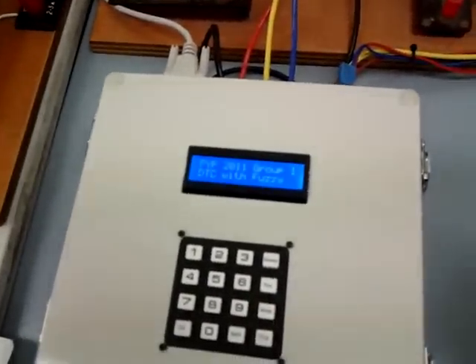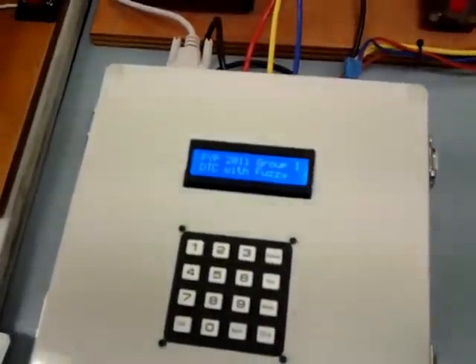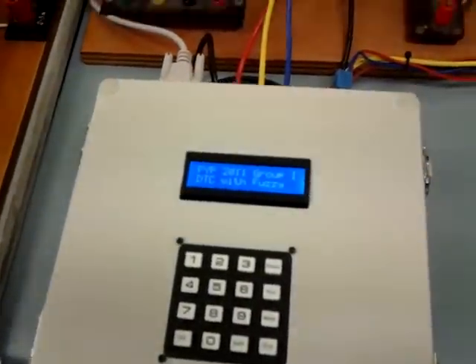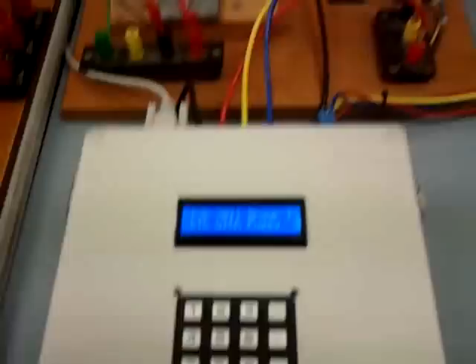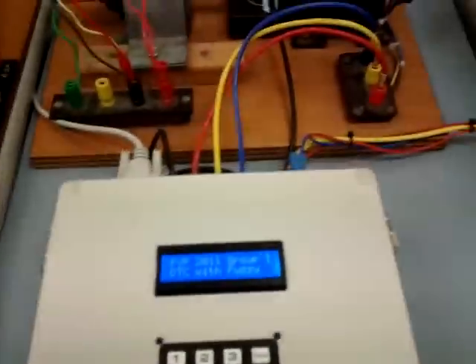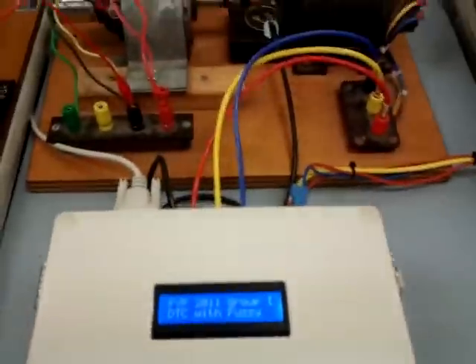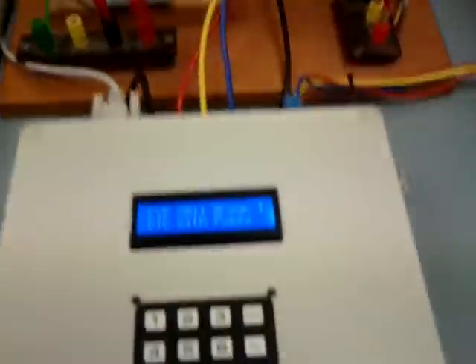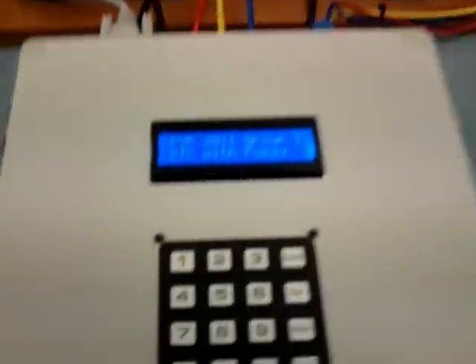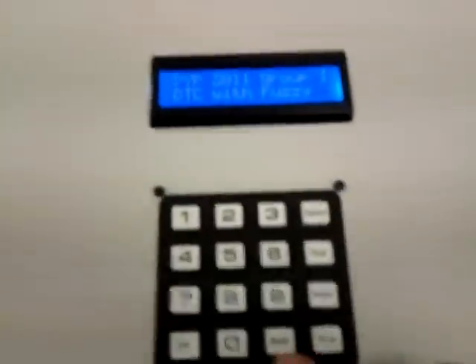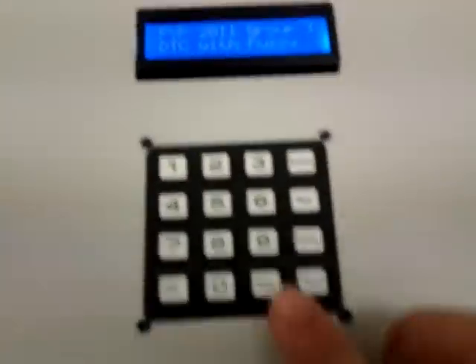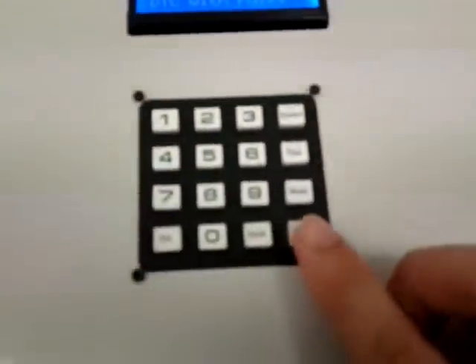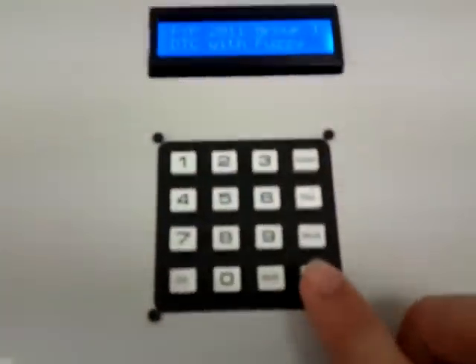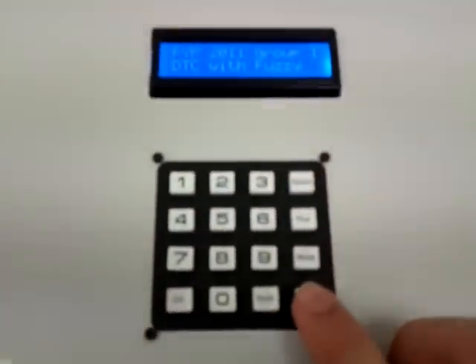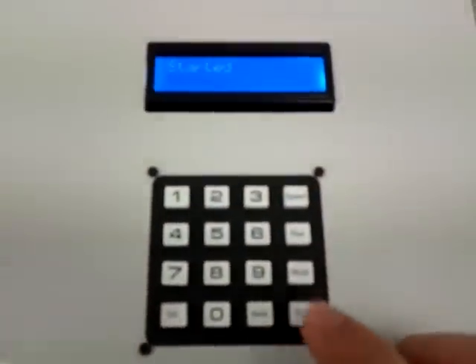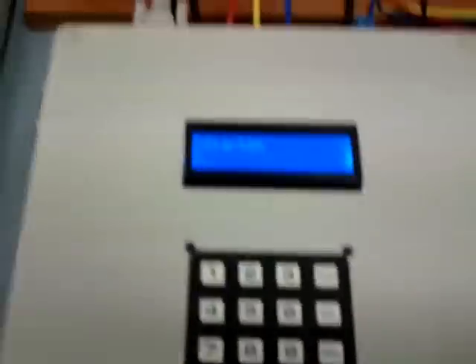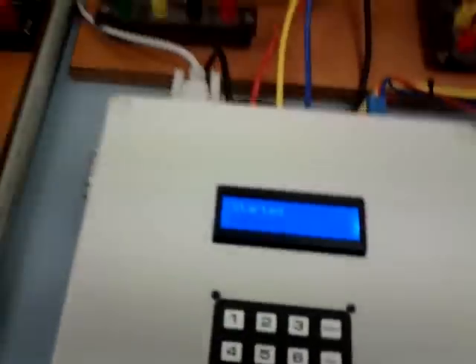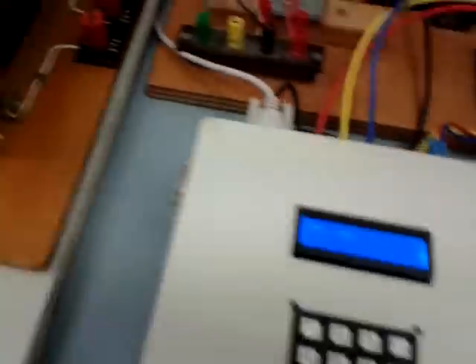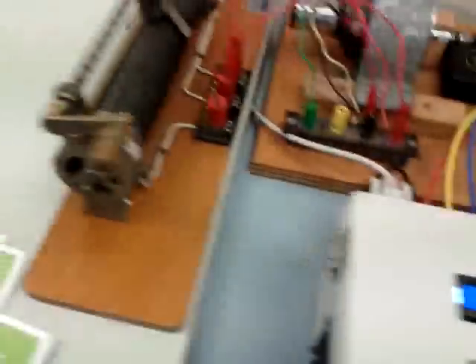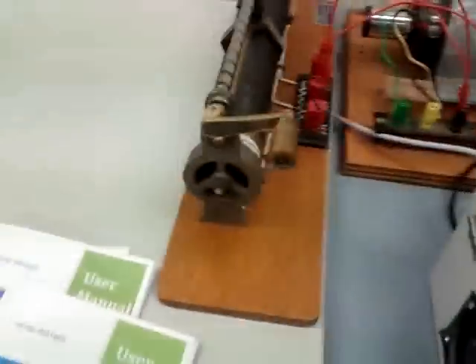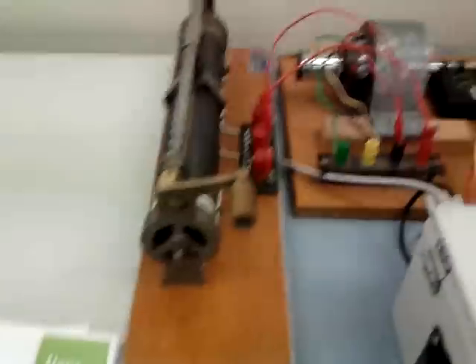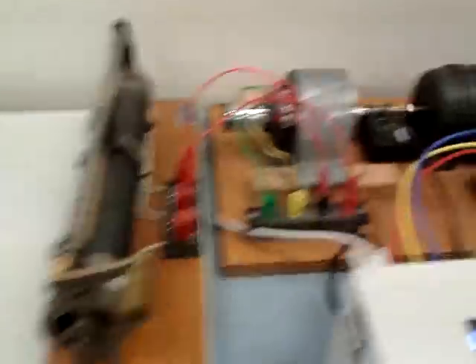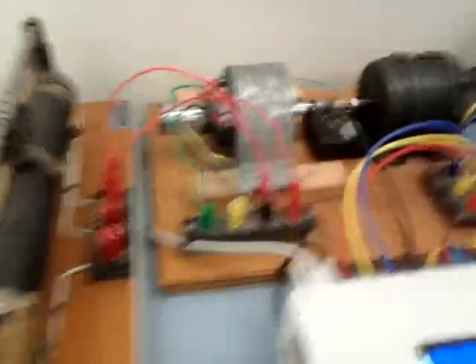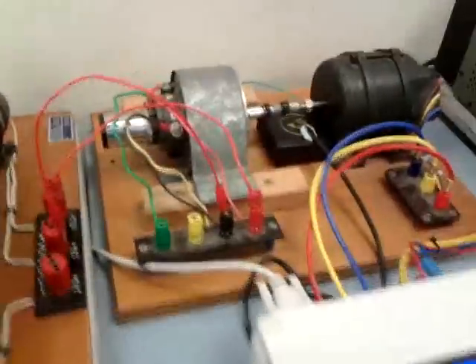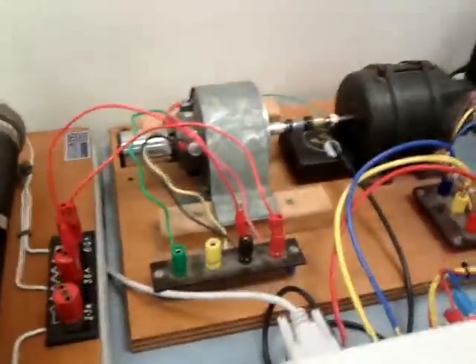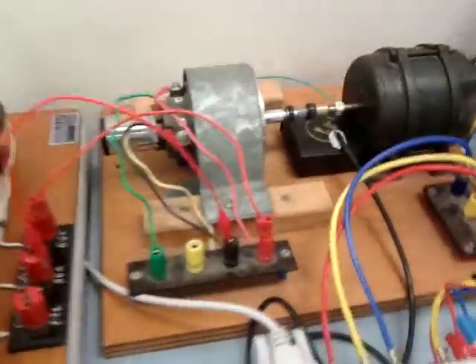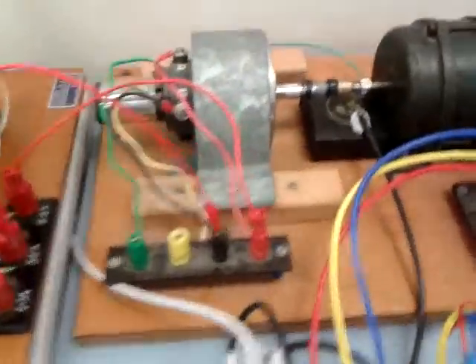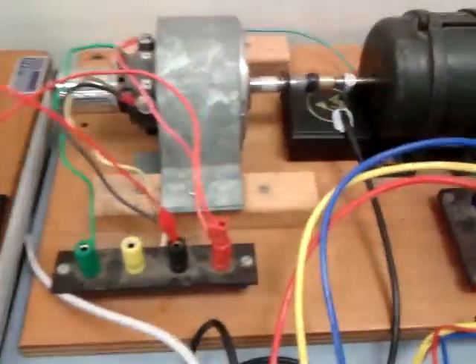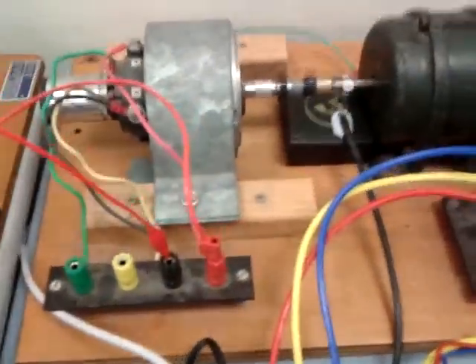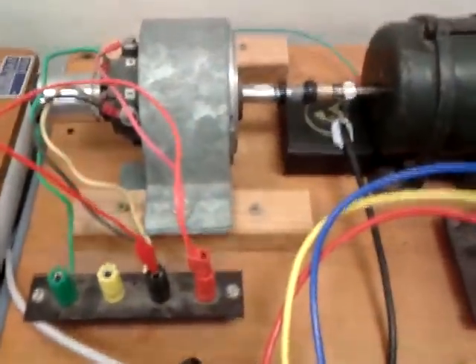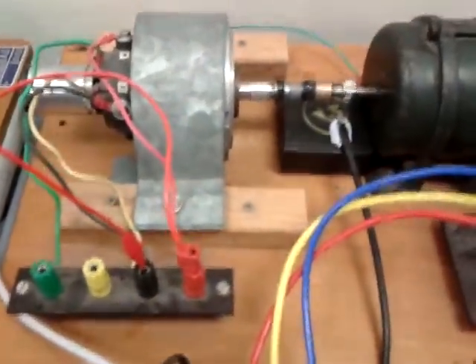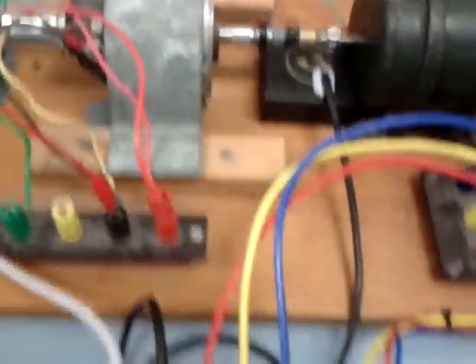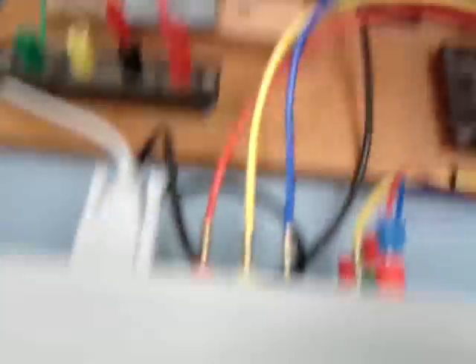Turn it on. Press start. You can see it running.